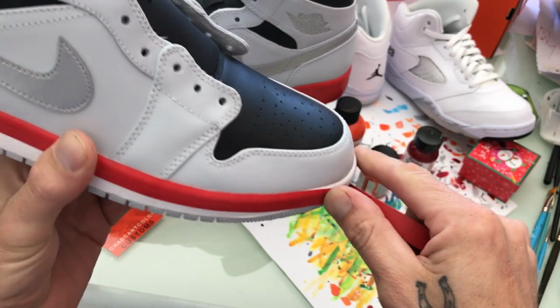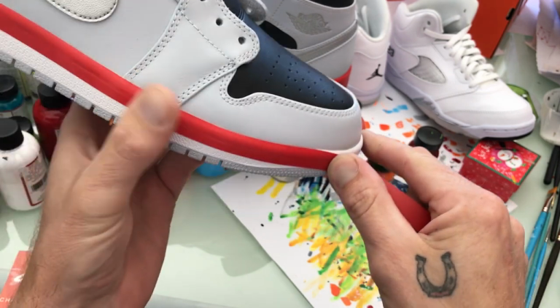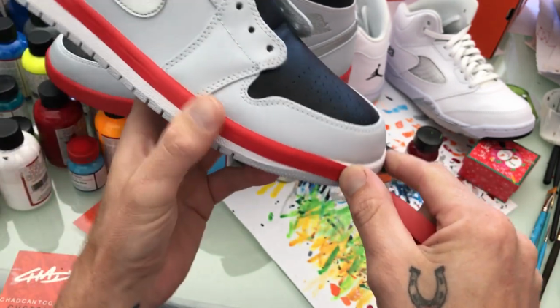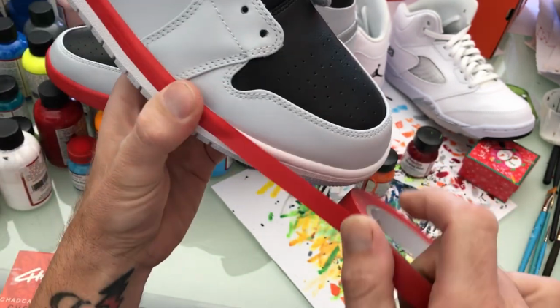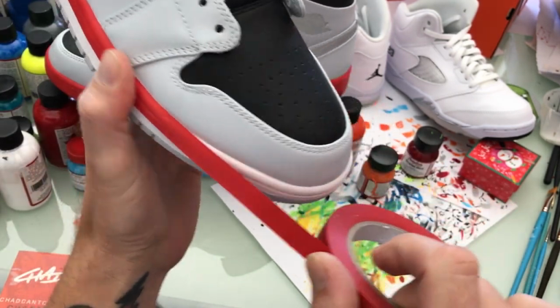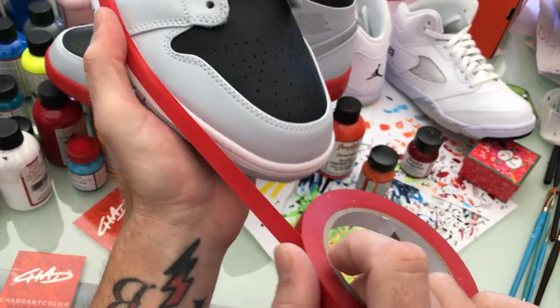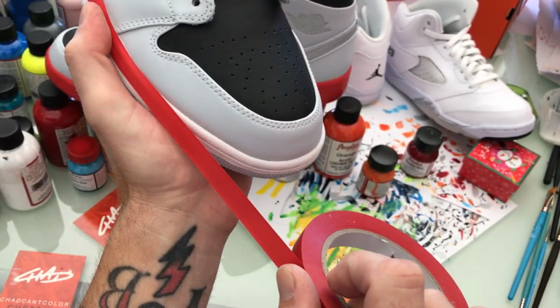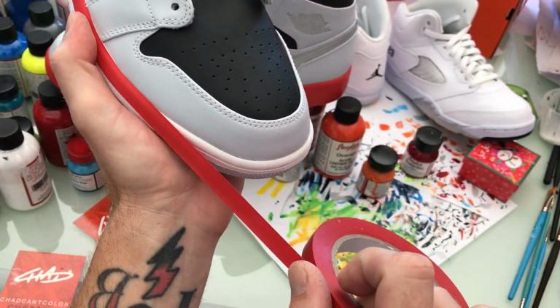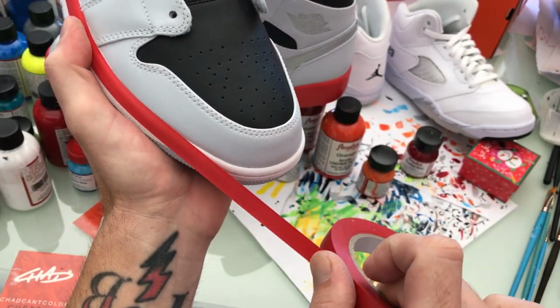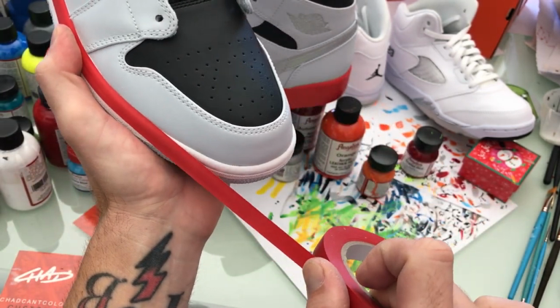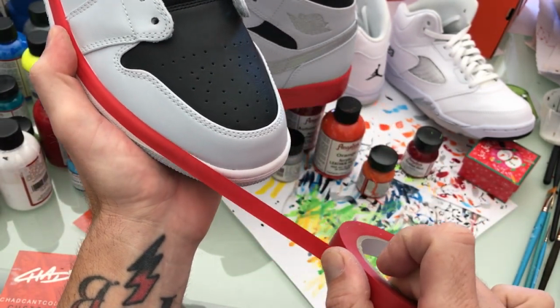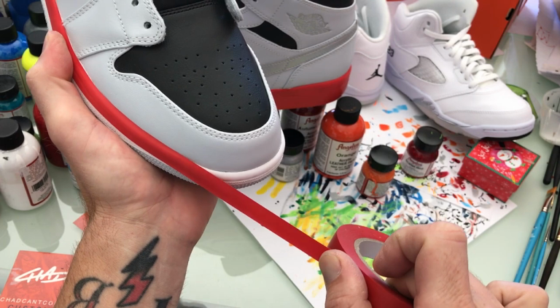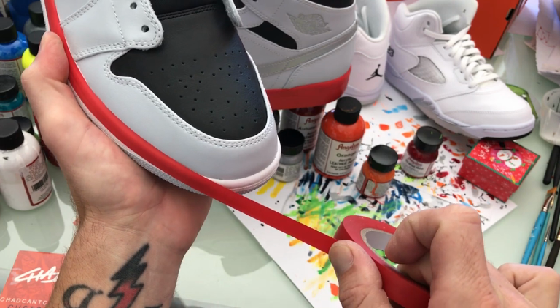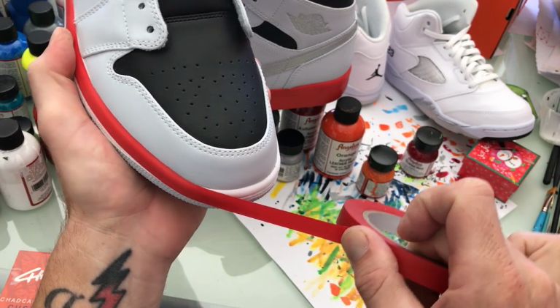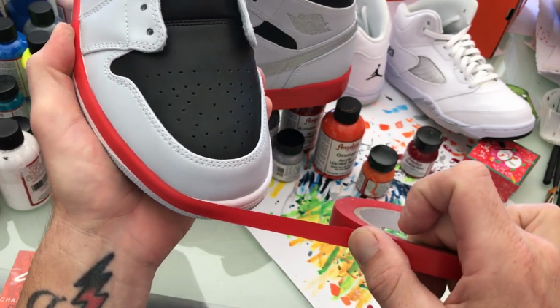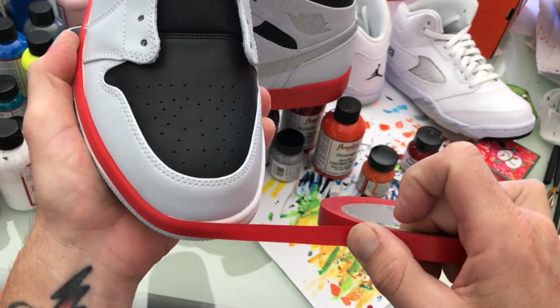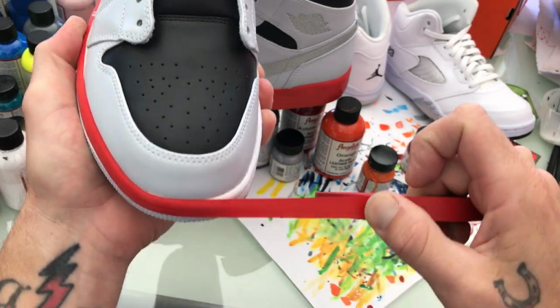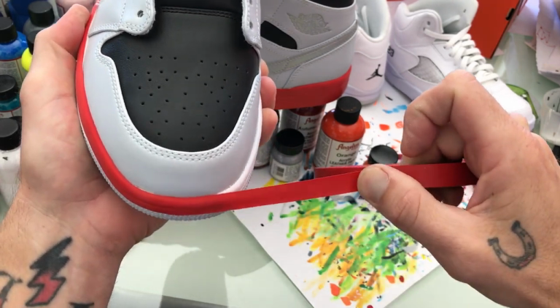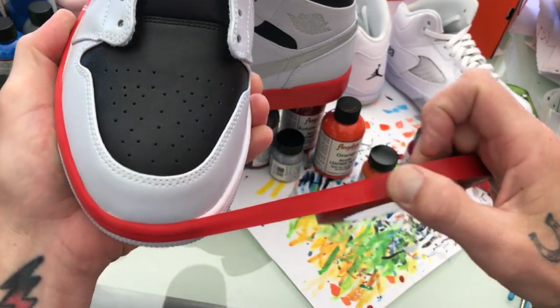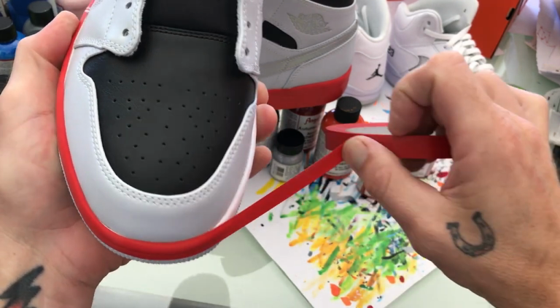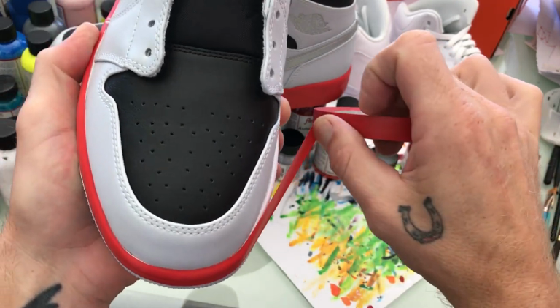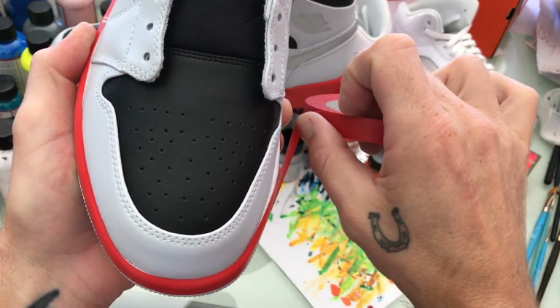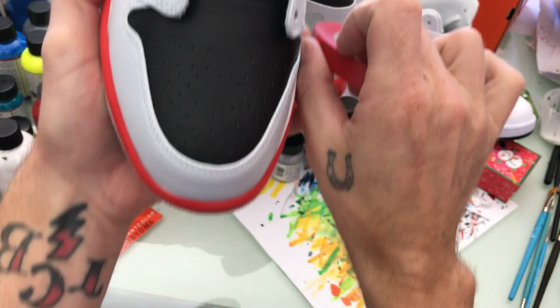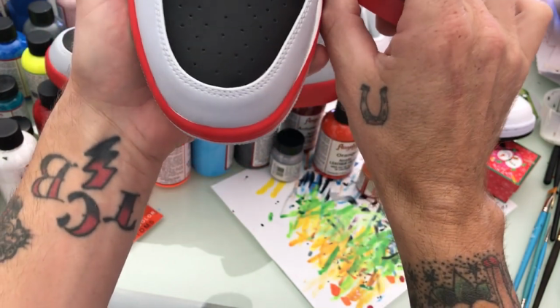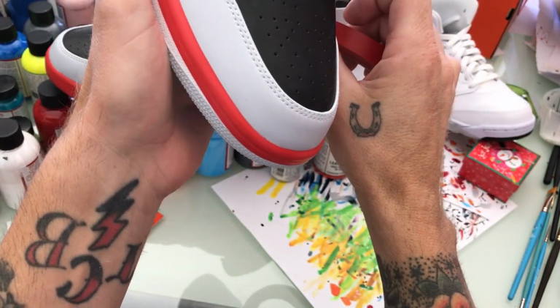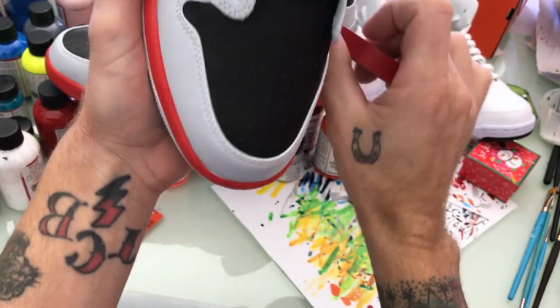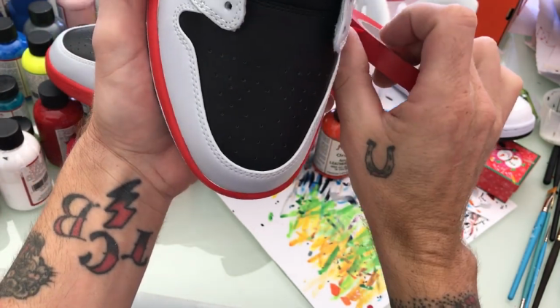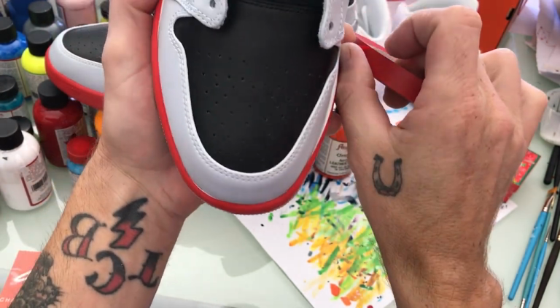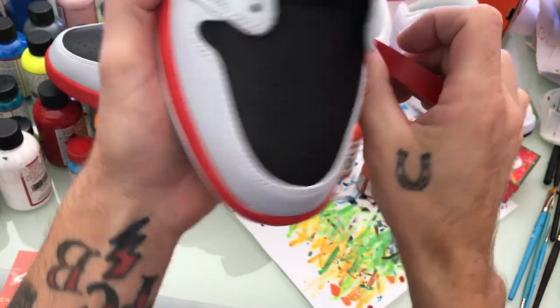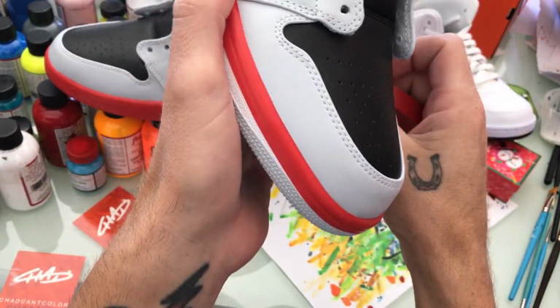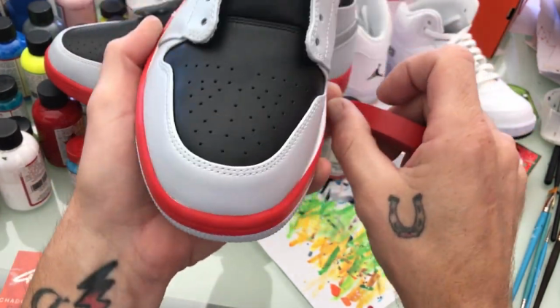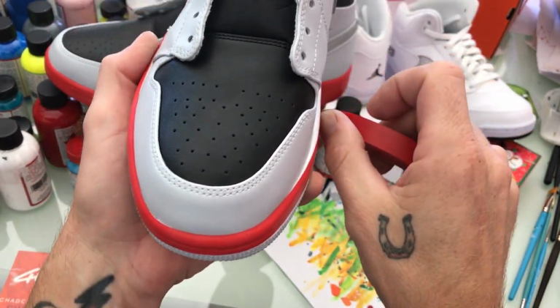When we get to the toe right here, use a little bit more tension than normal. Pull it and let it kind of work itself around. And as you can see, that's pretty much perfect tape — first try.